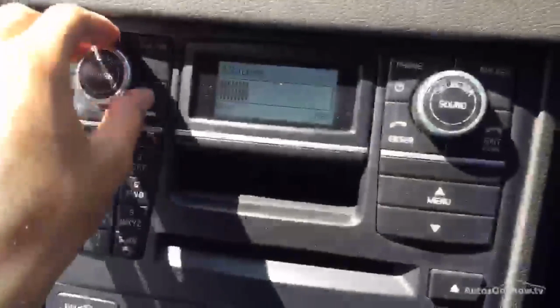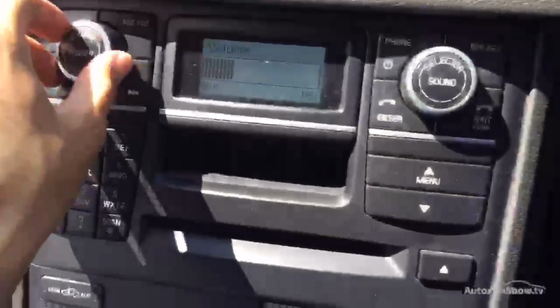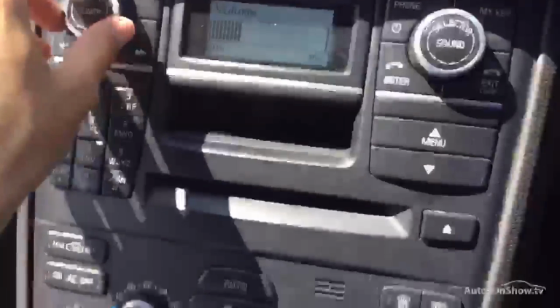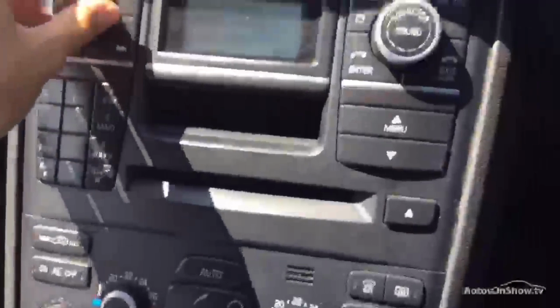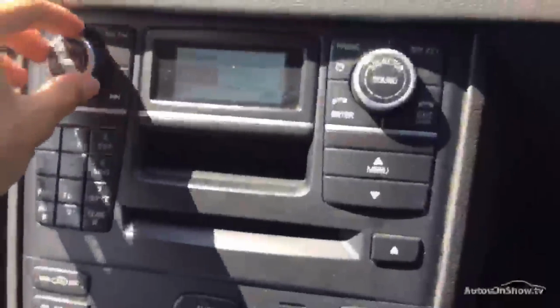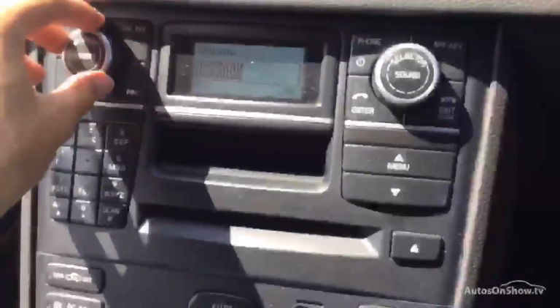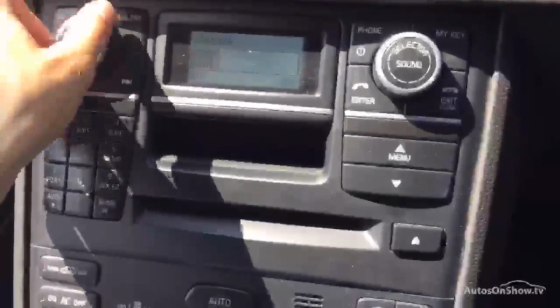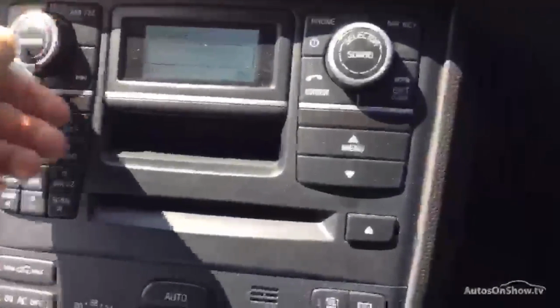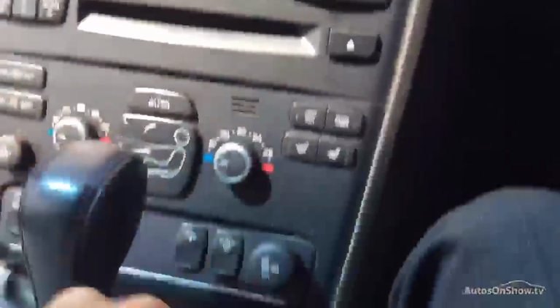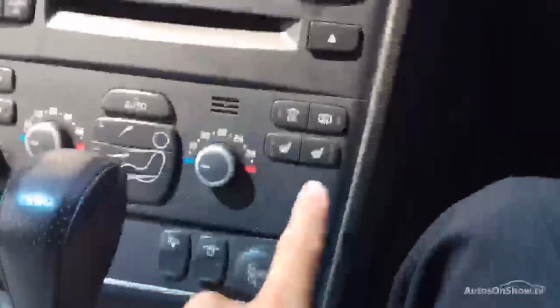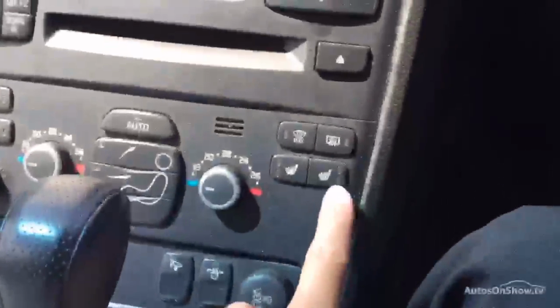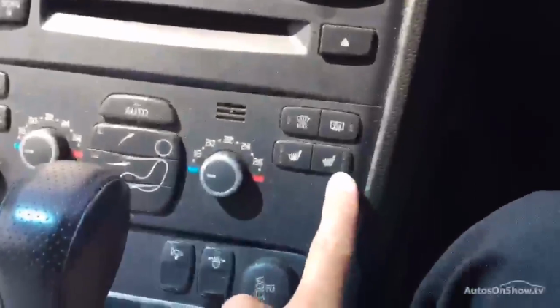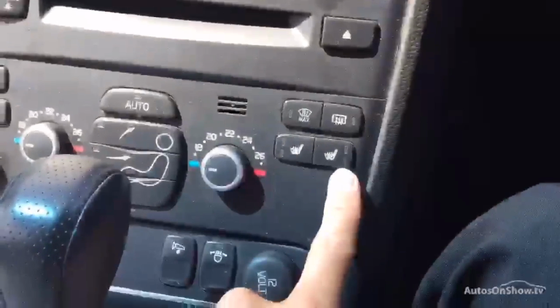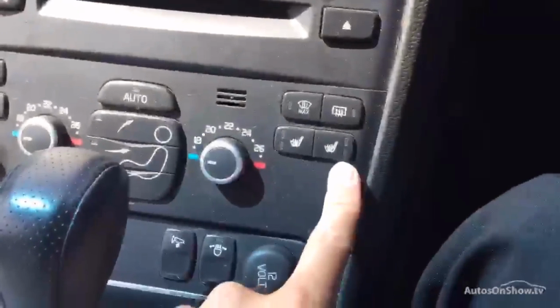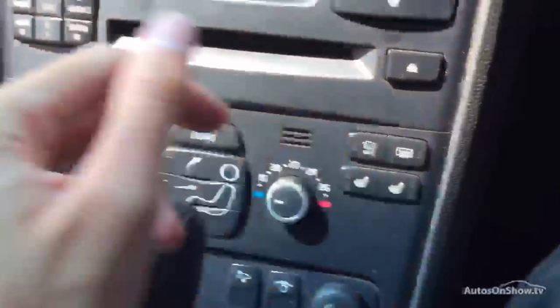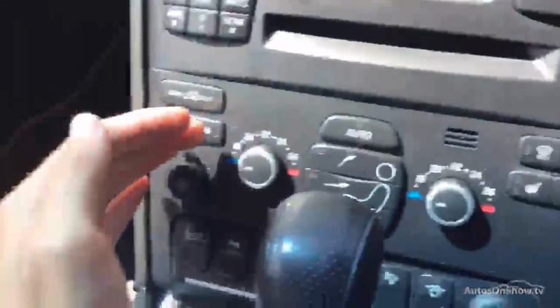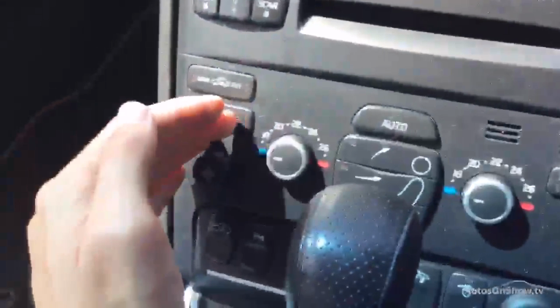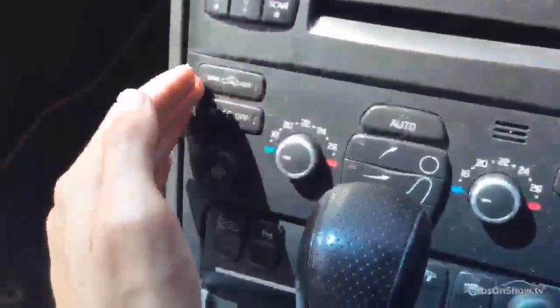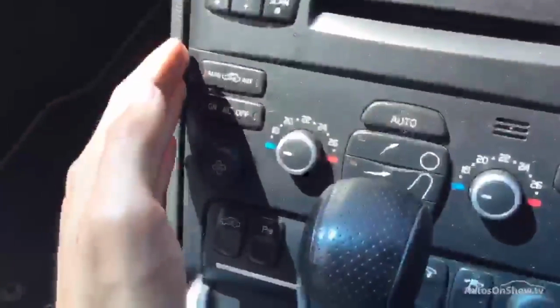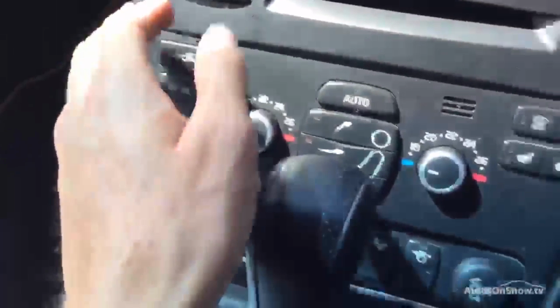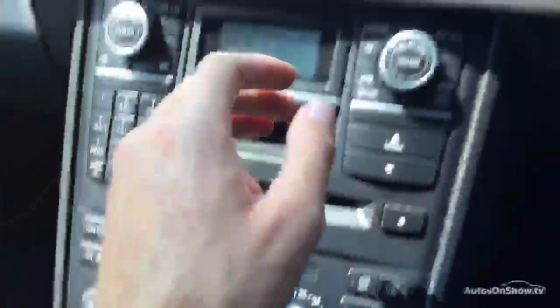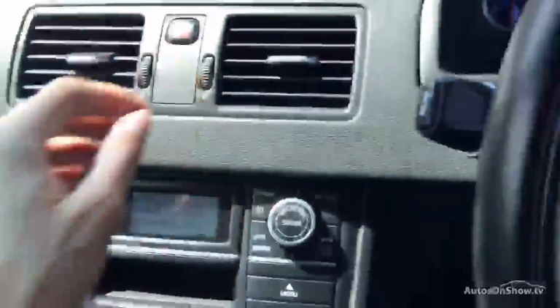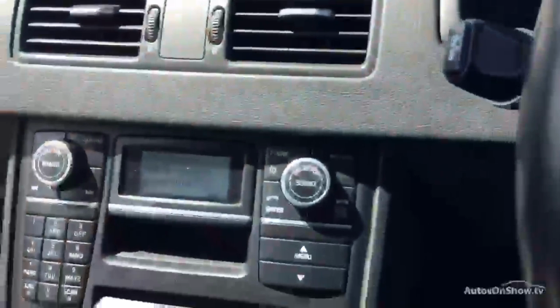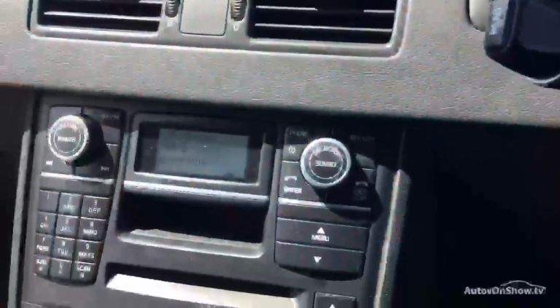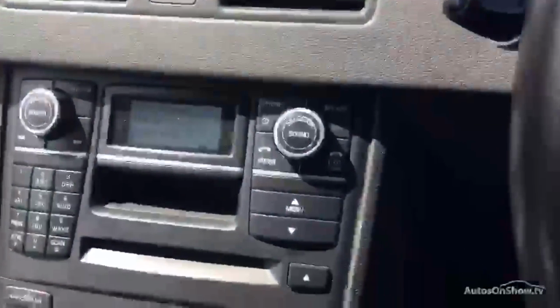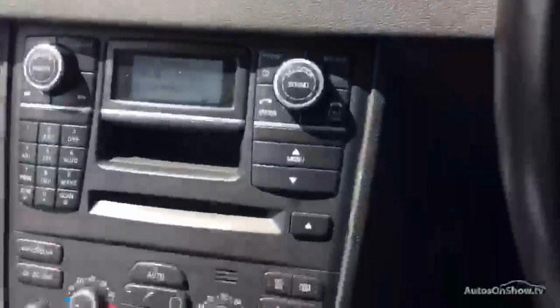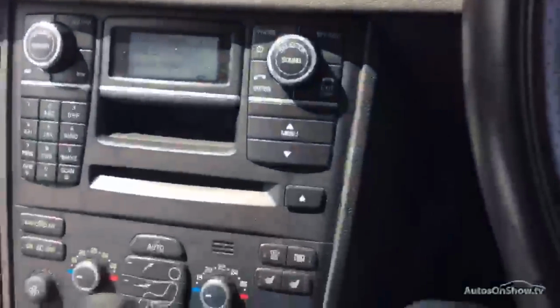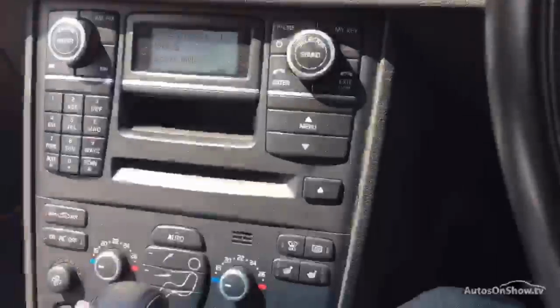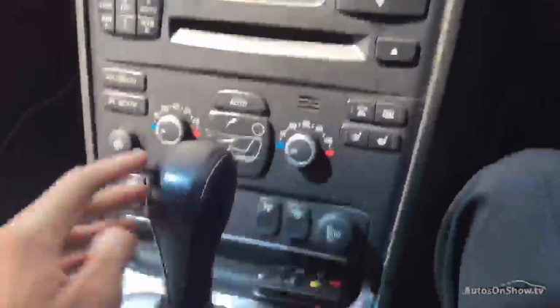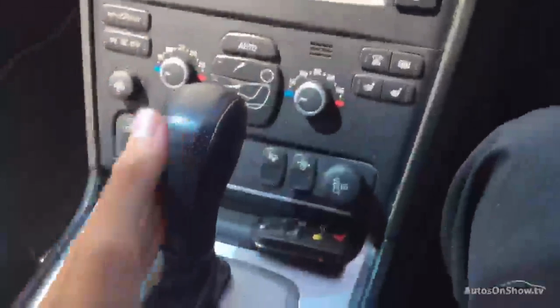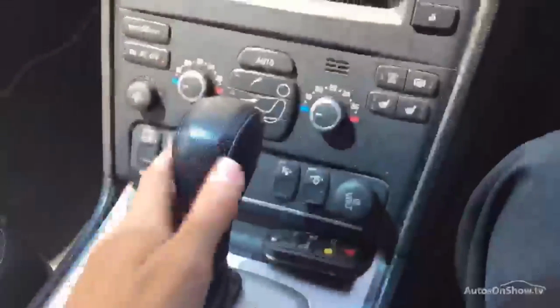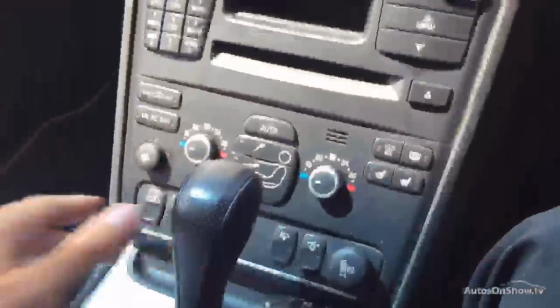CD and radio — no issues at all there. Heated seats in the vehicle, and air conditioning comes out nice and cold — we've got that on now, so thankfully that's working. It's an auto gearbox.